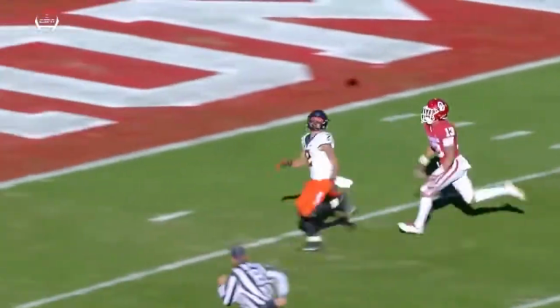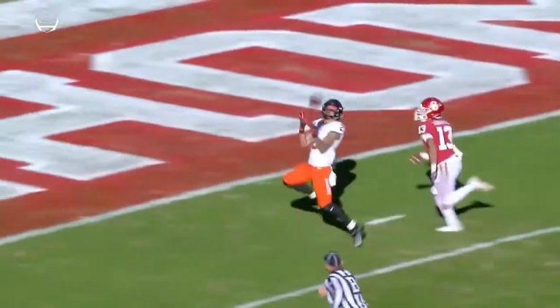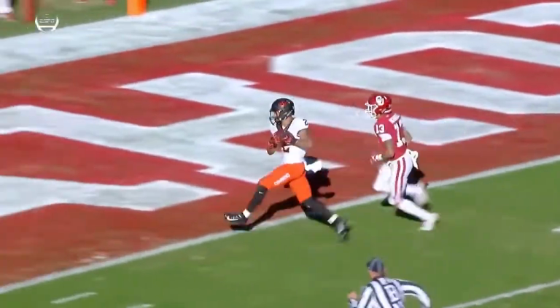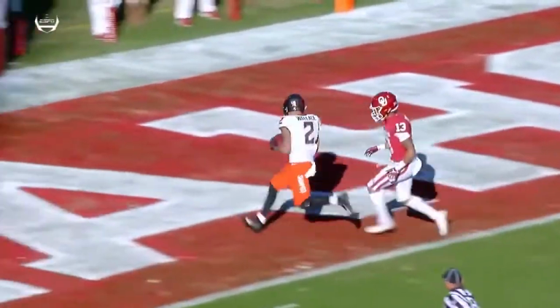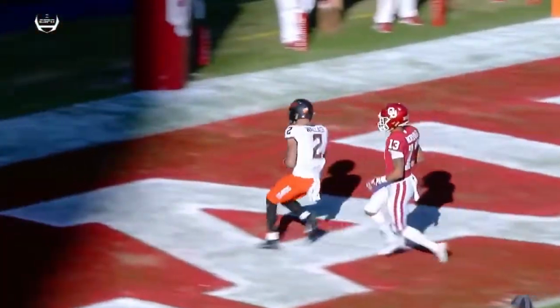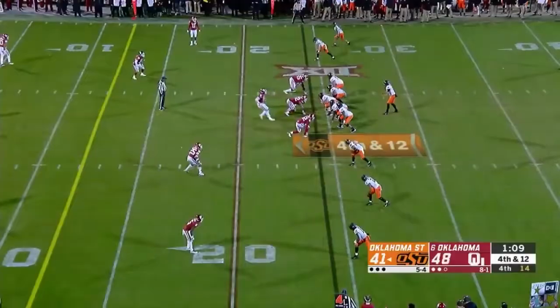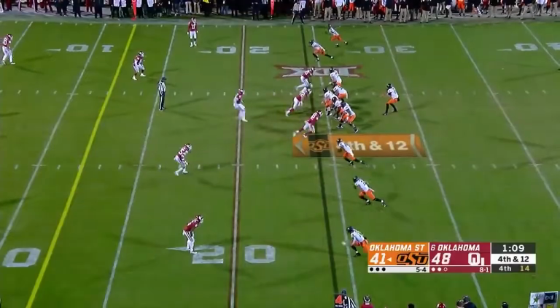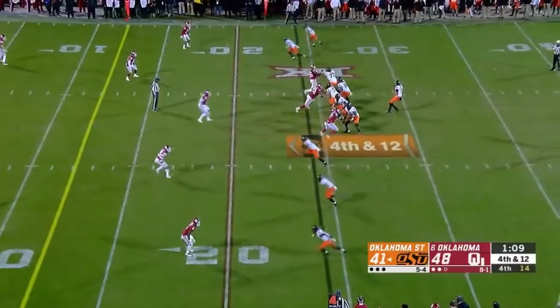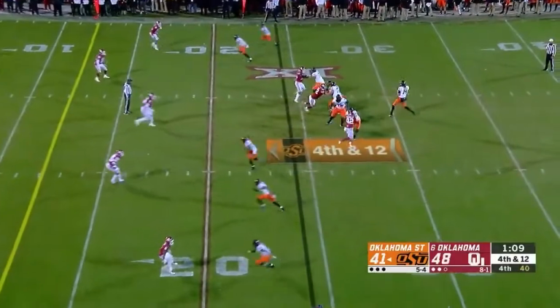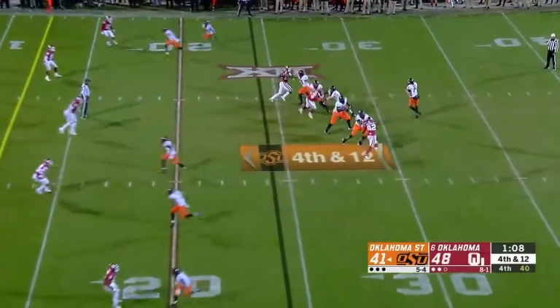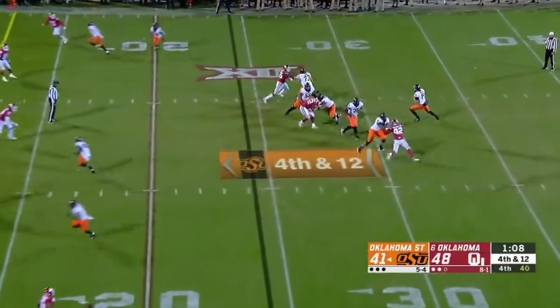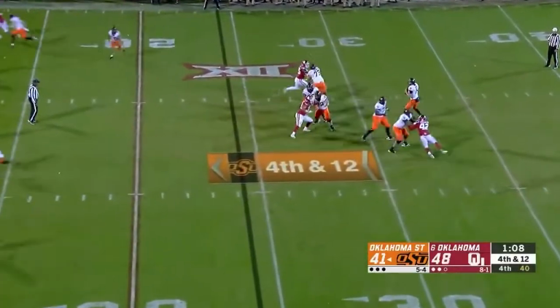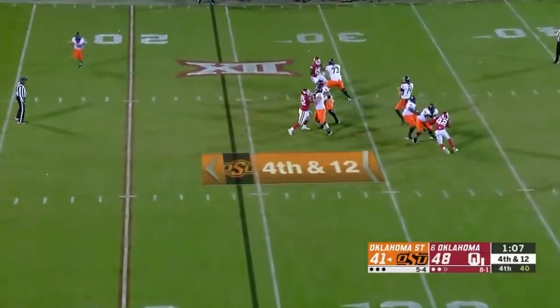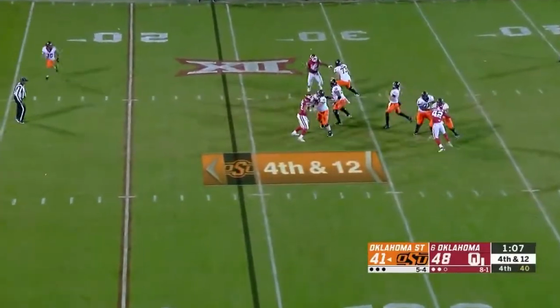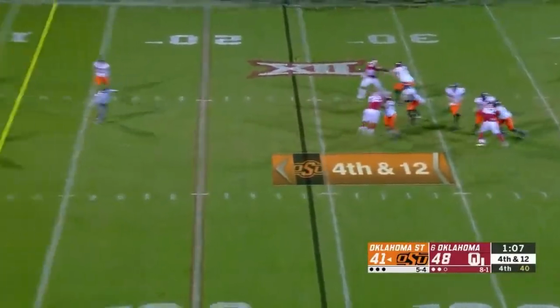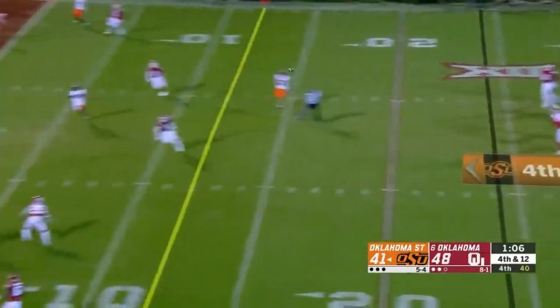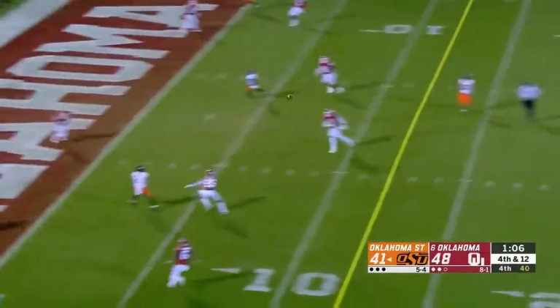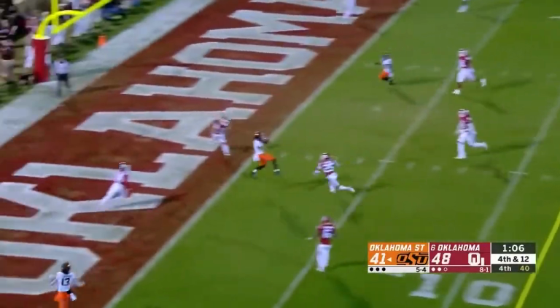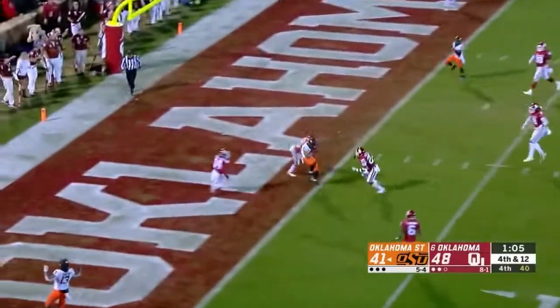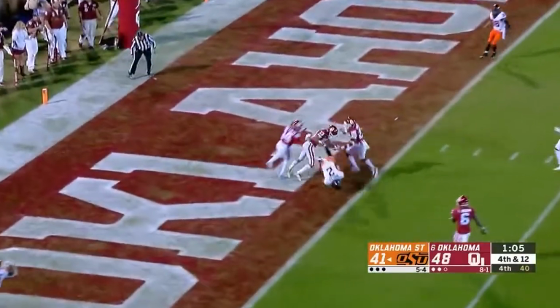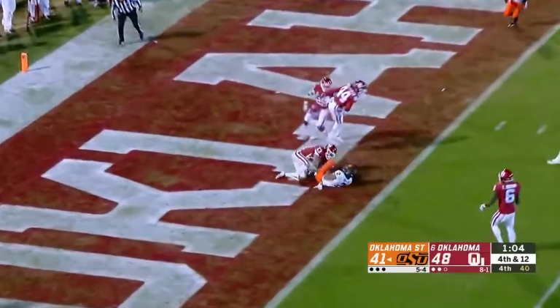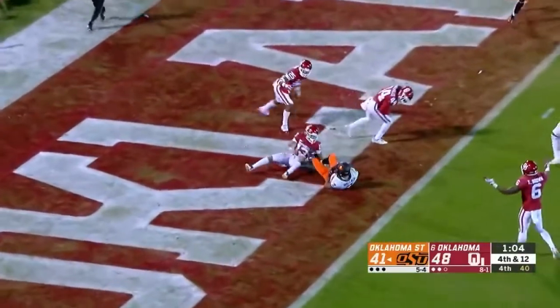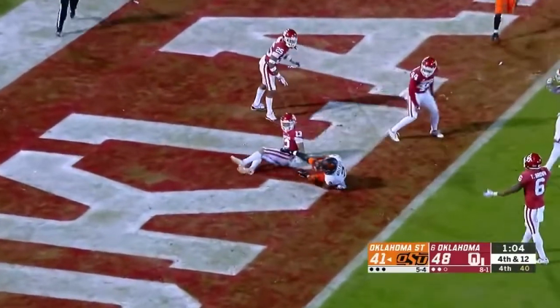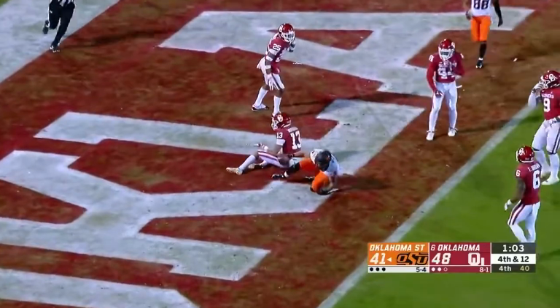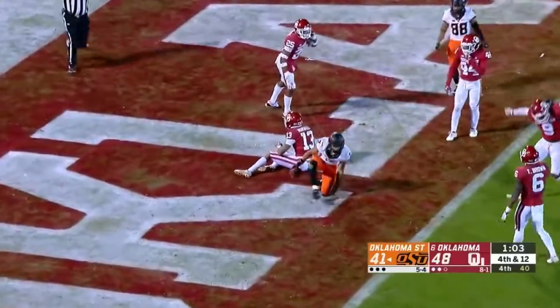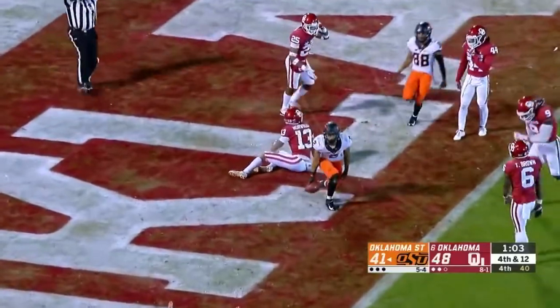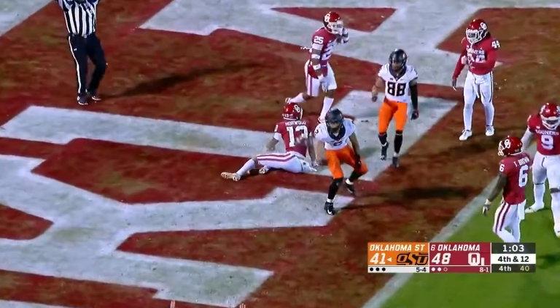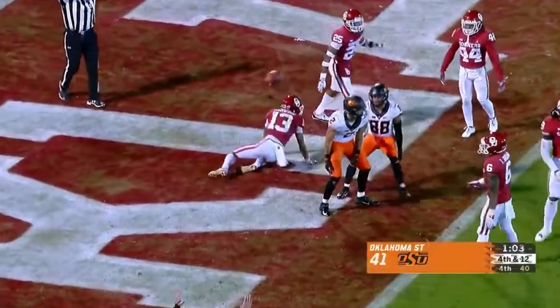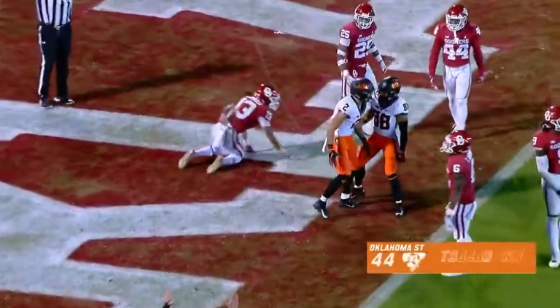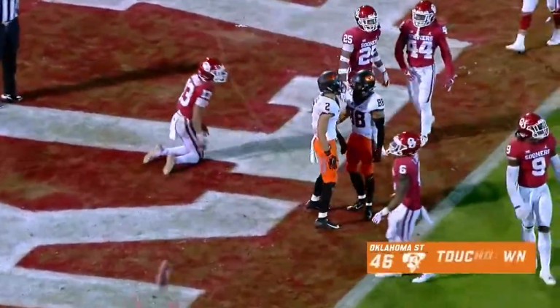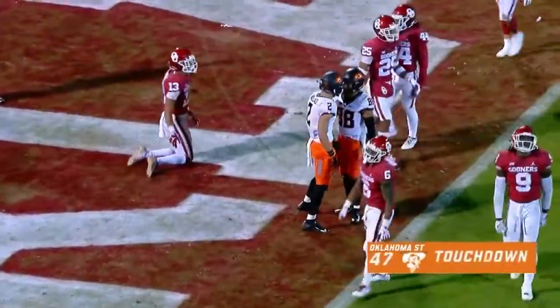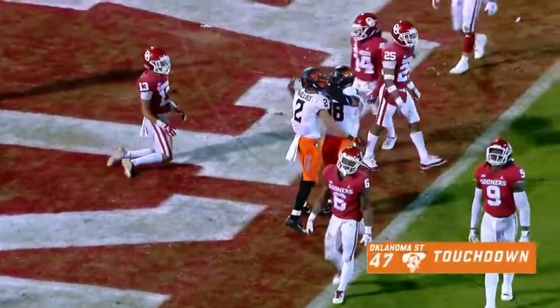Rushing free, Cornelius steps and fires, has a man — it's caught! It's Tylan Wallace indeed, for the touchdown!